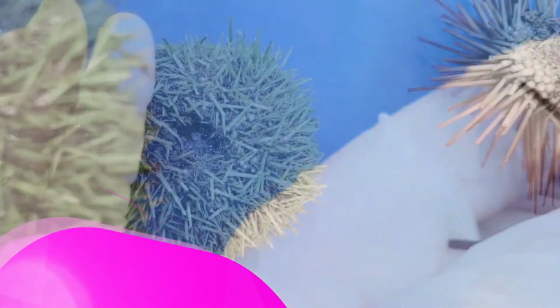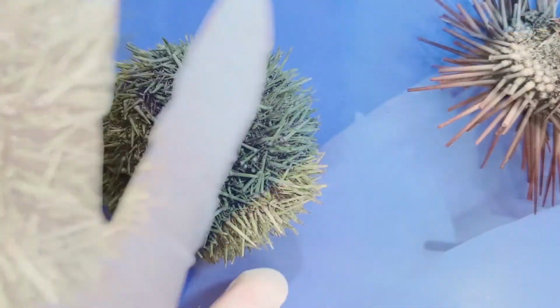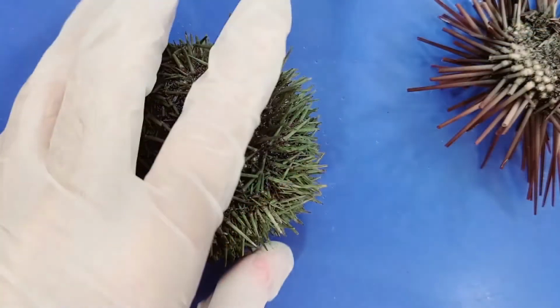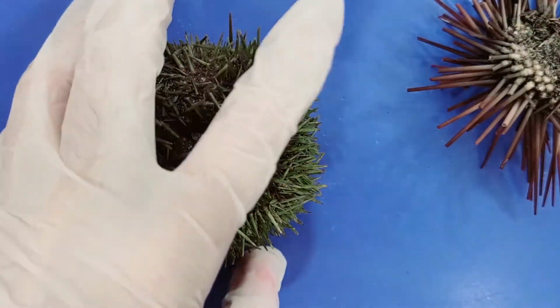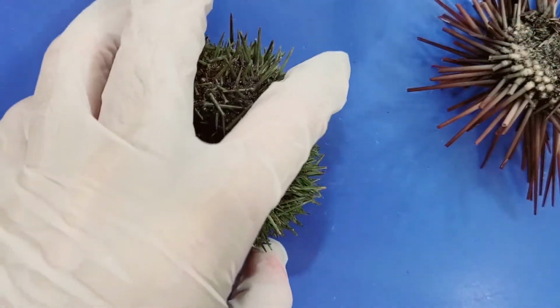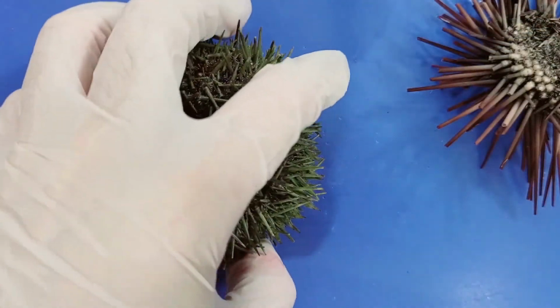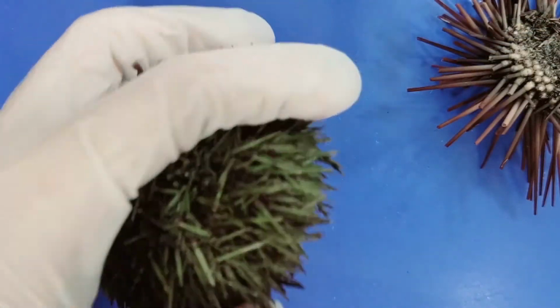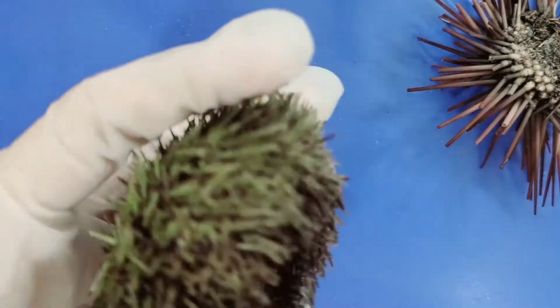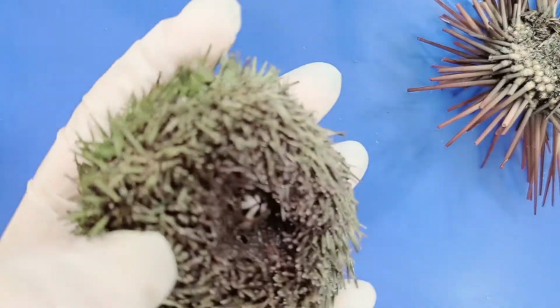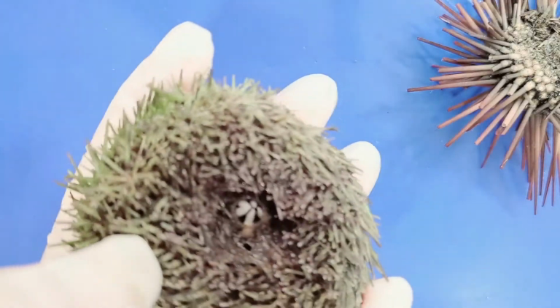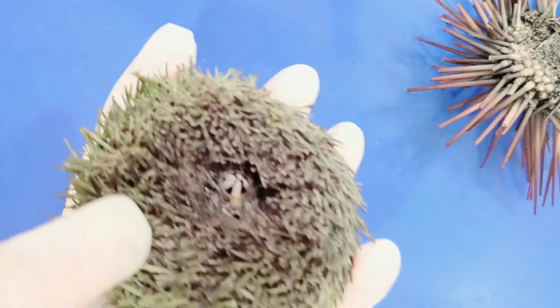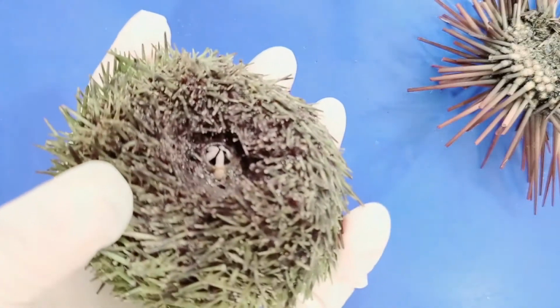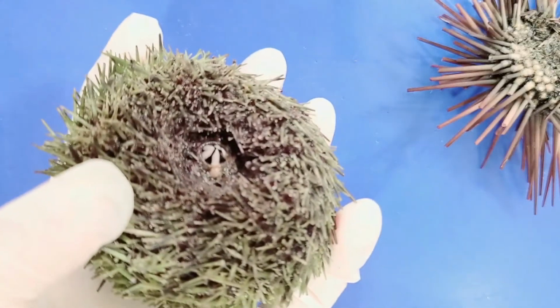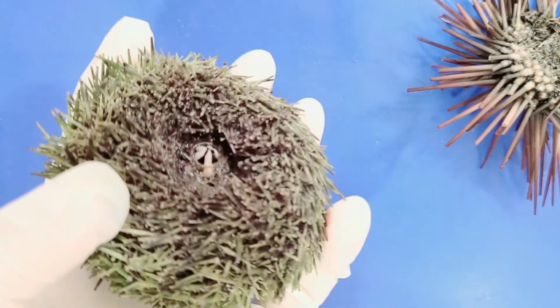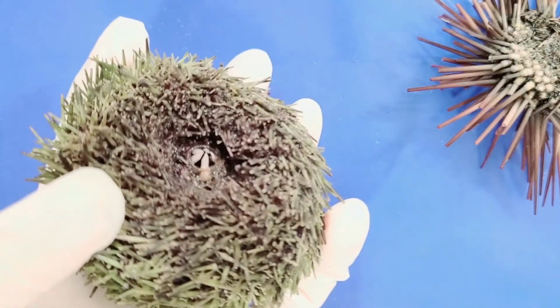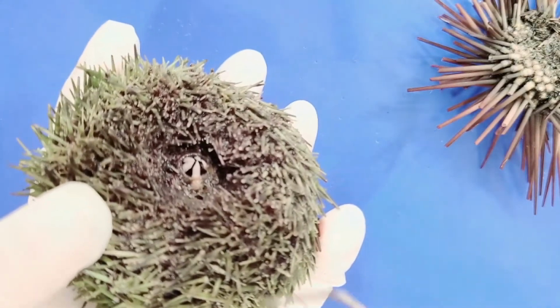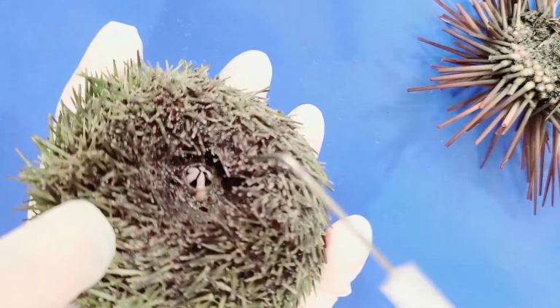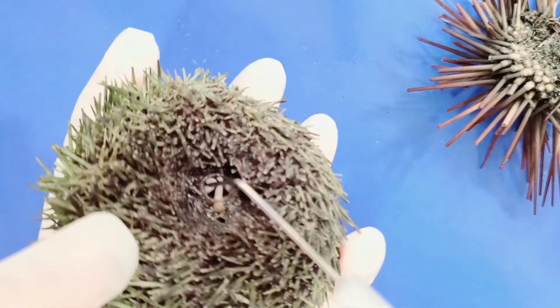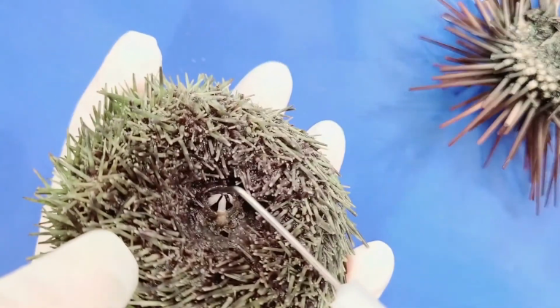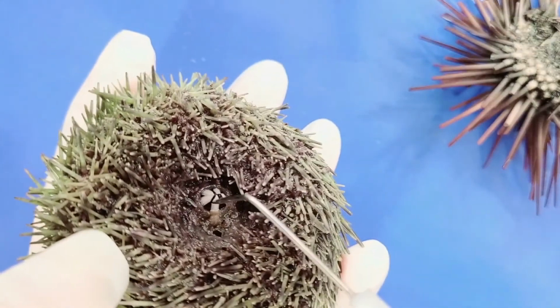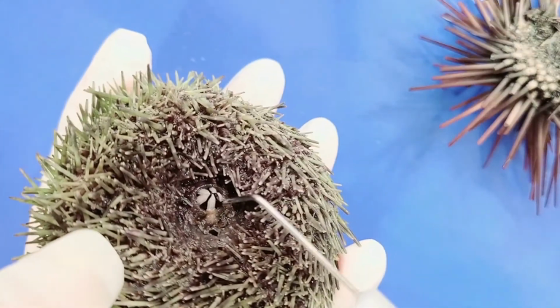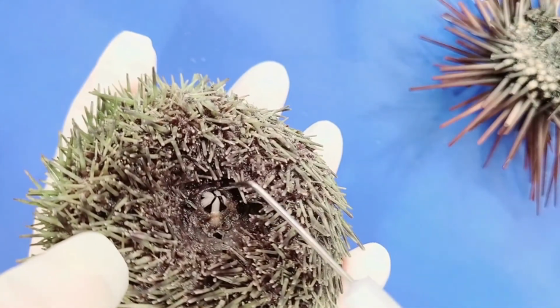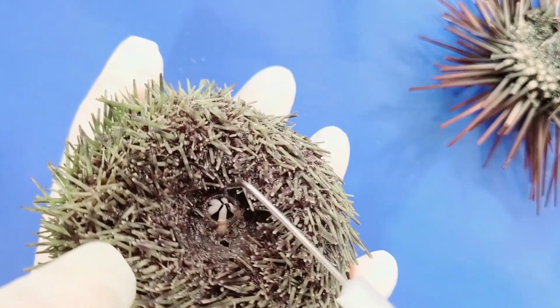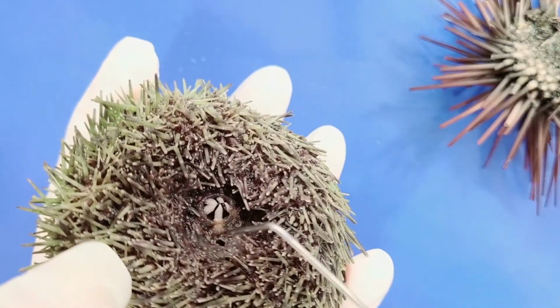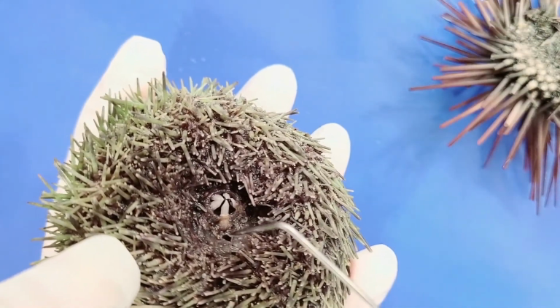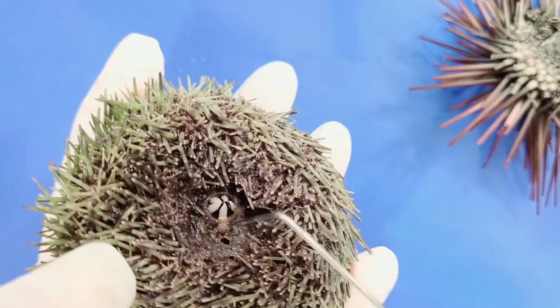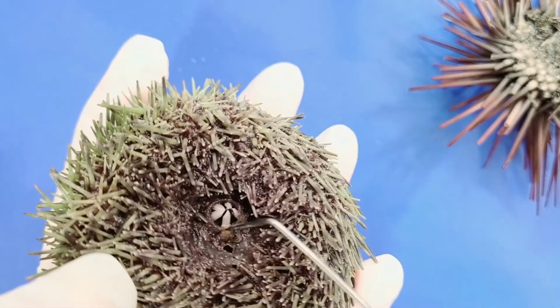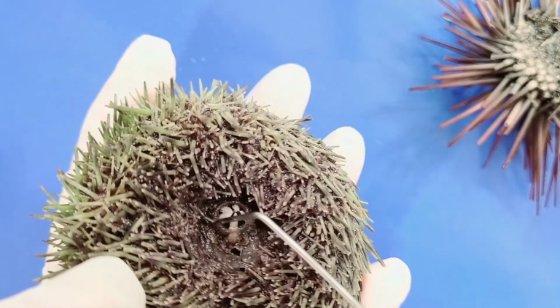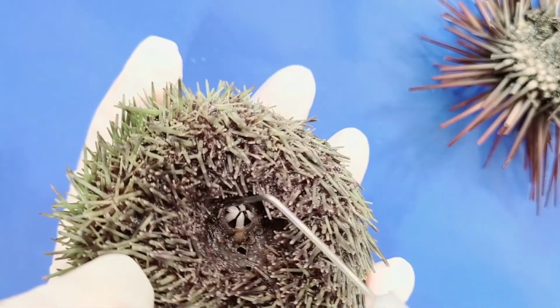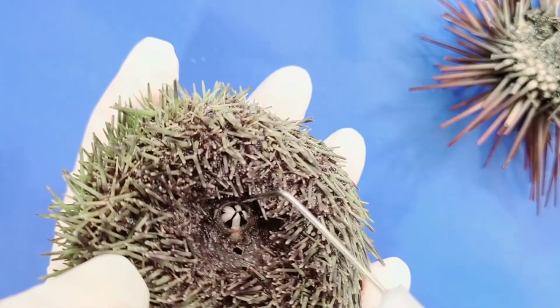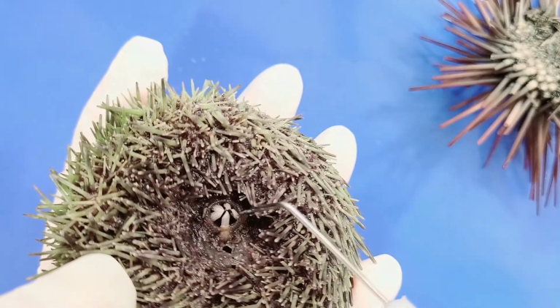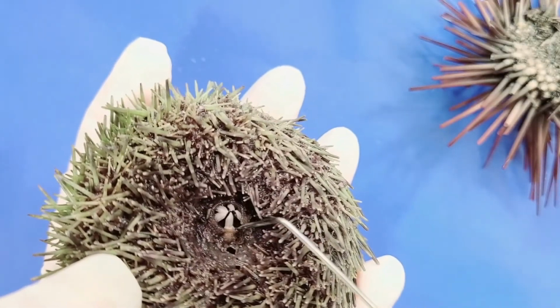On the green sea urchin, you can see the mouth here with five teeth arranged in a circle, and you can also see the peristome.